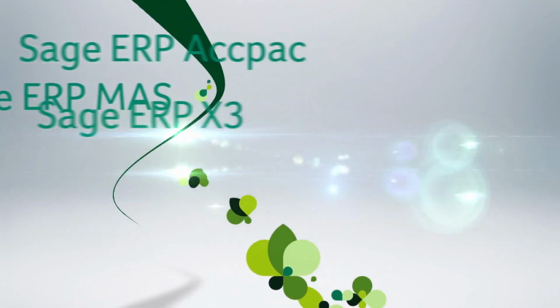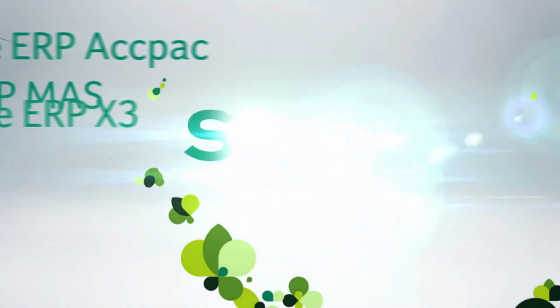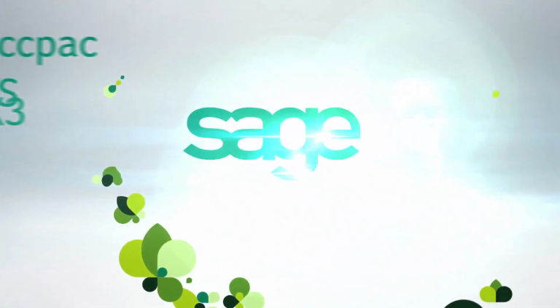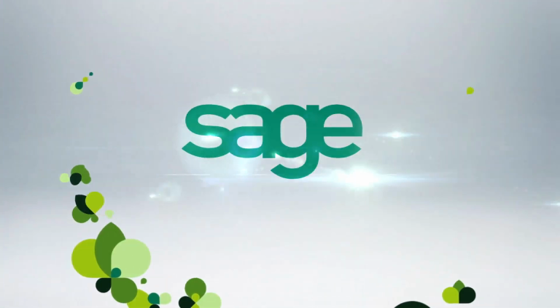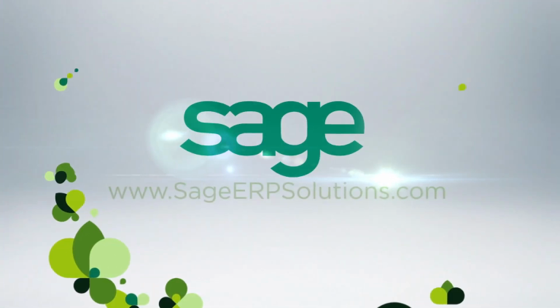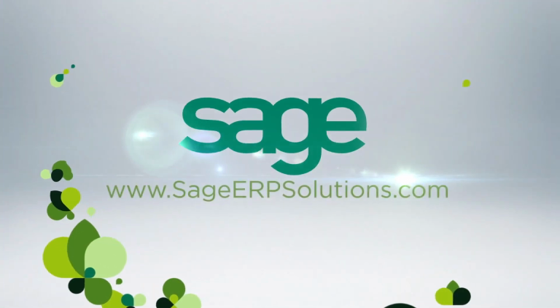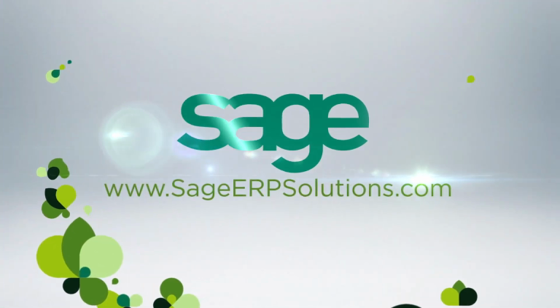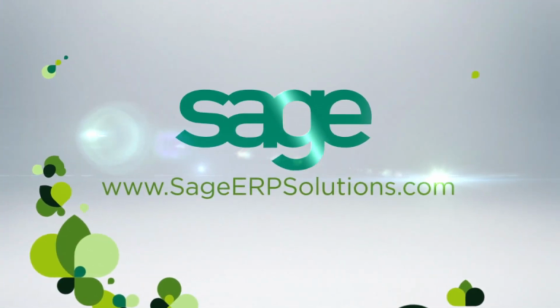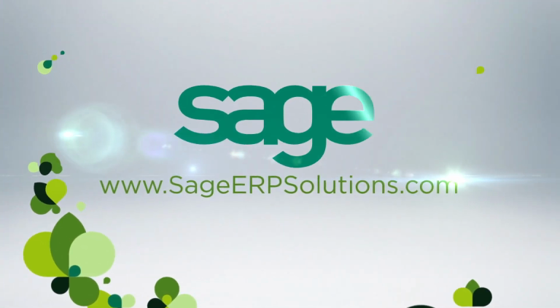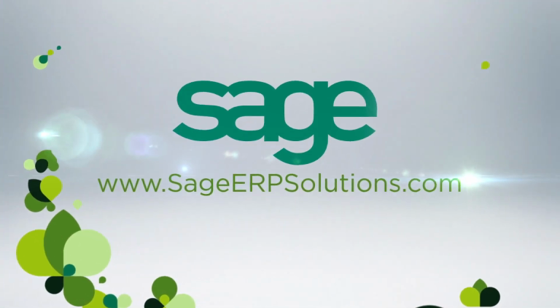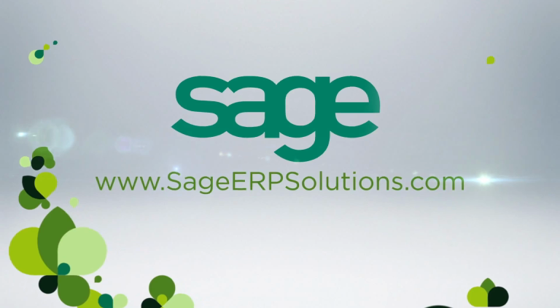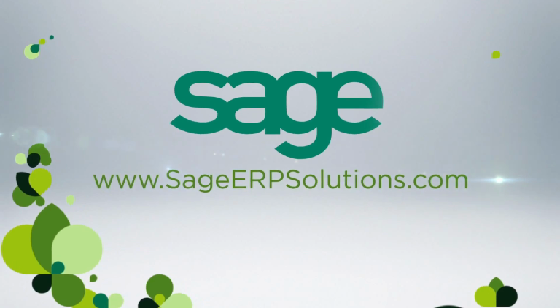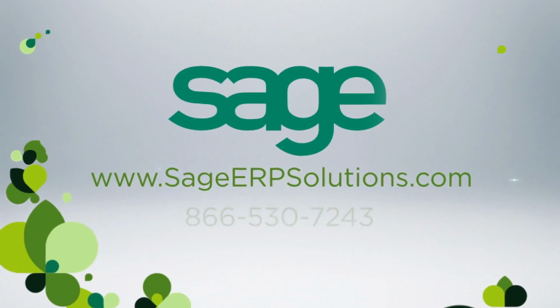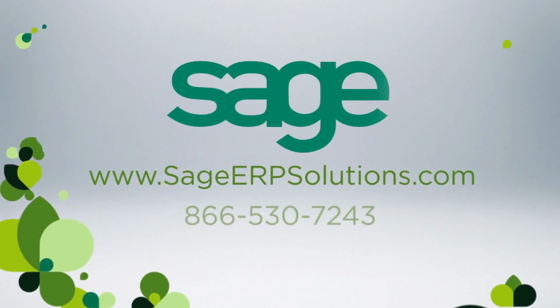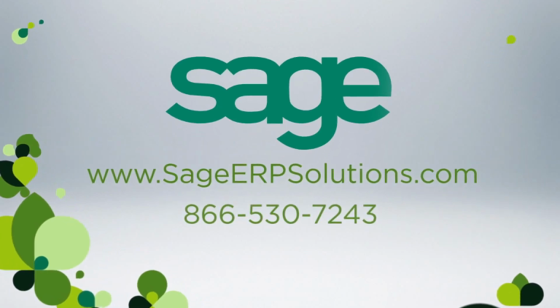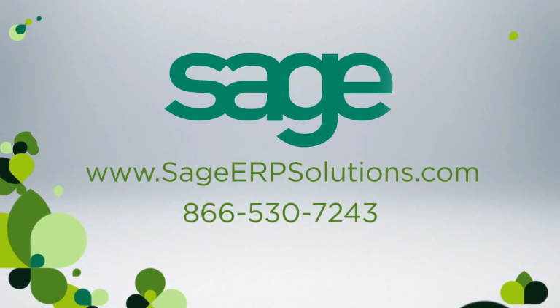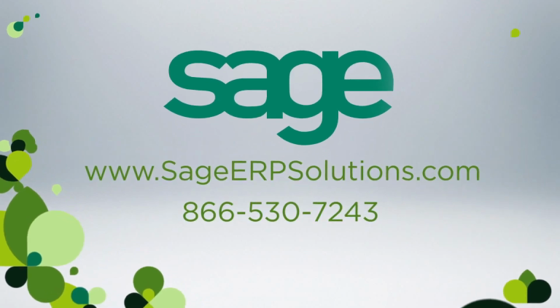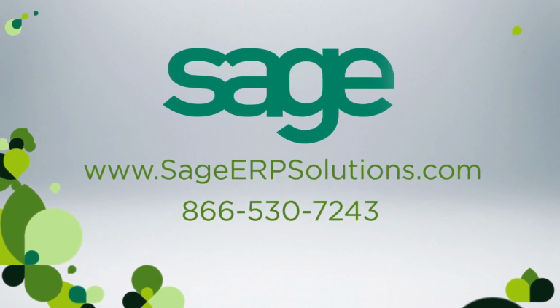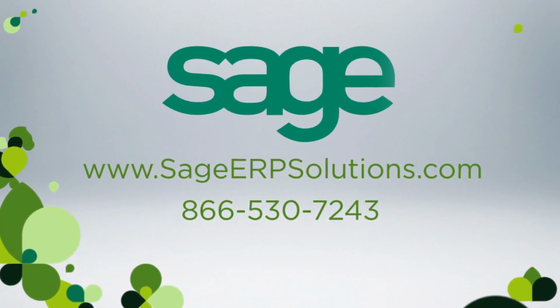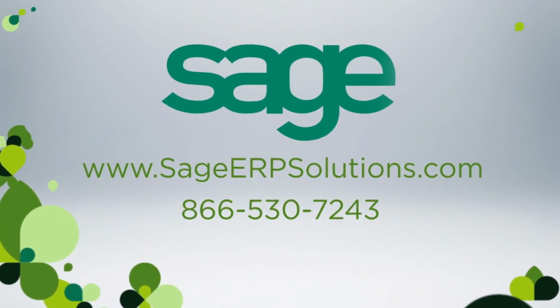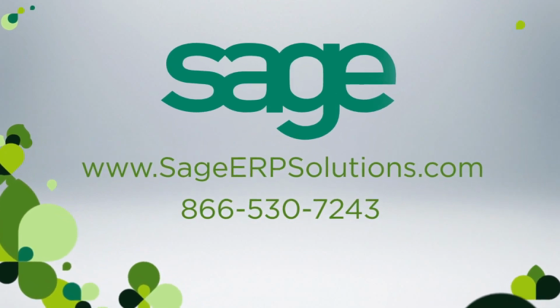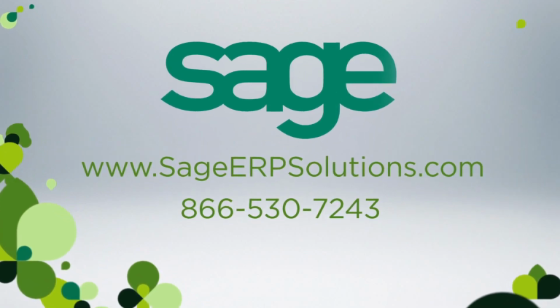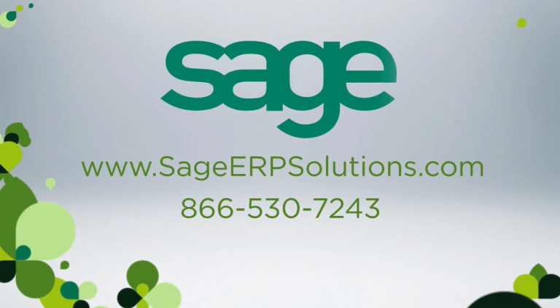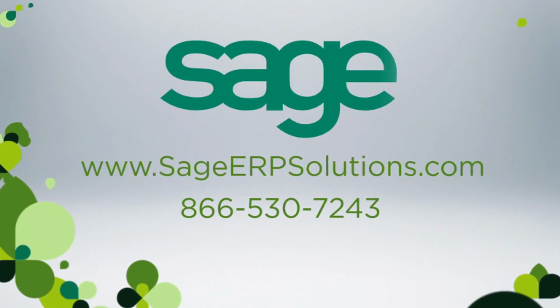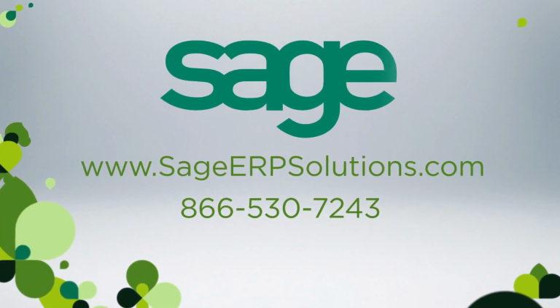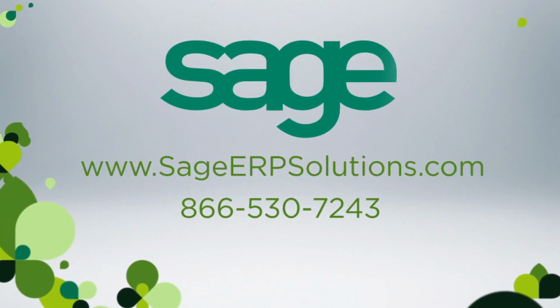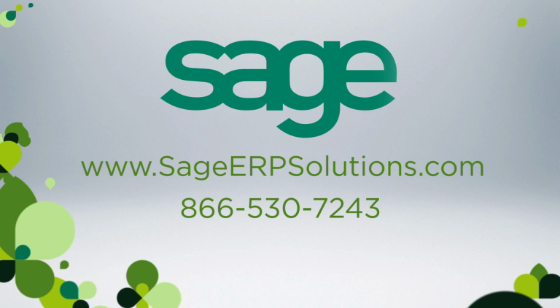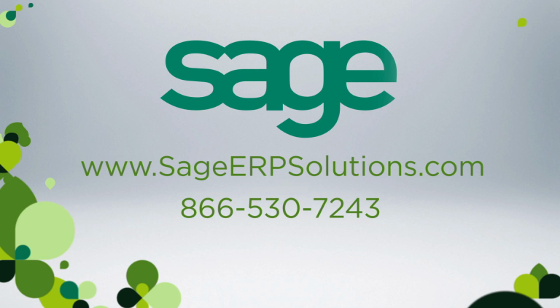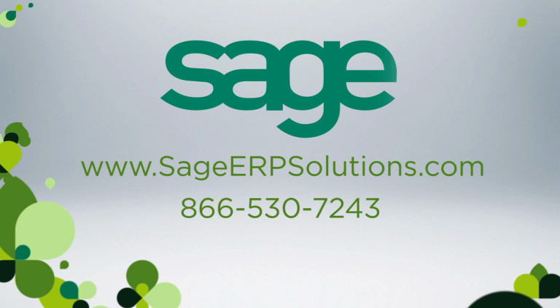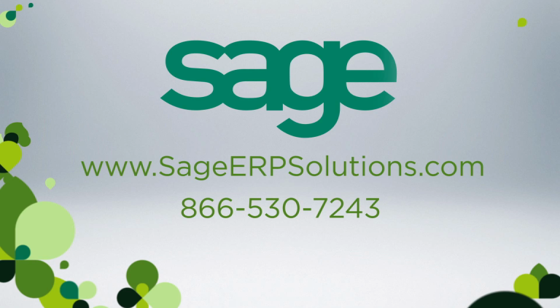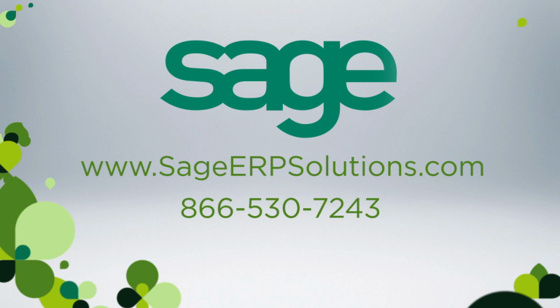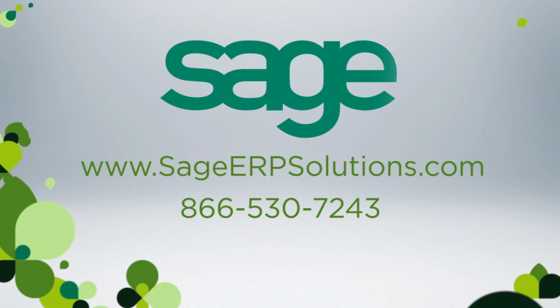Visit our website, sageerpsolutions.com, or call us at 866-530-7243, and let's talk about how we can help. Thank you.